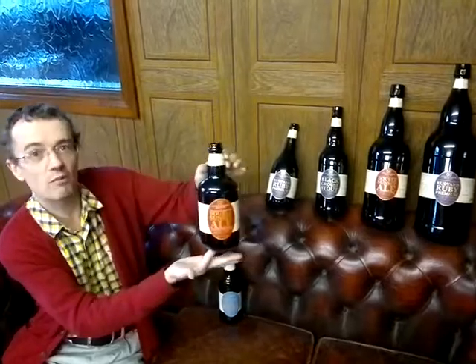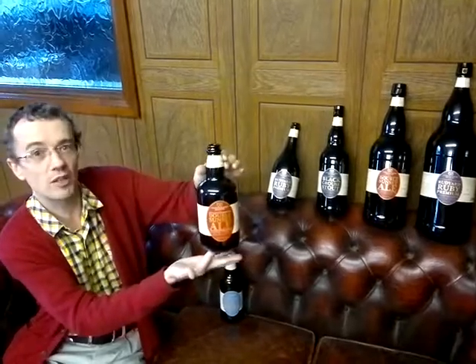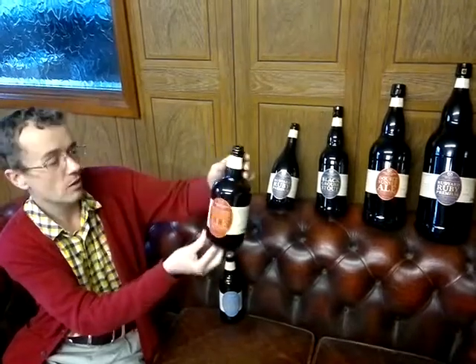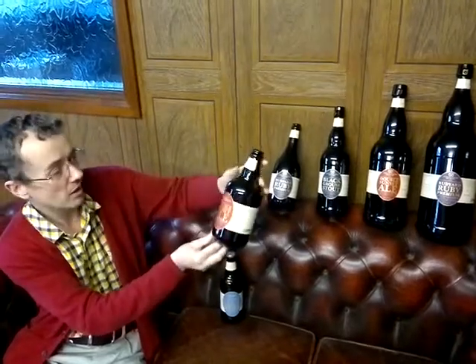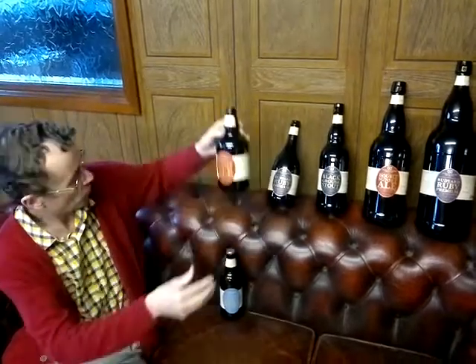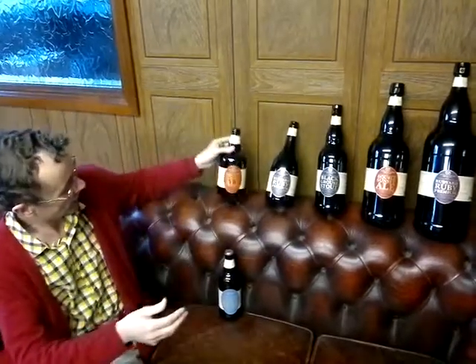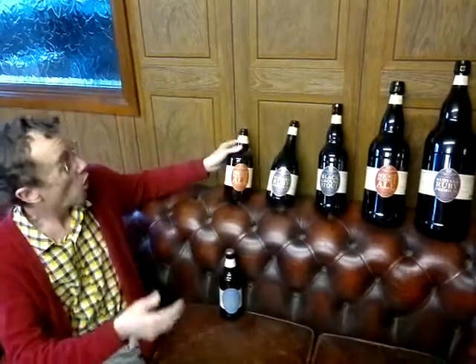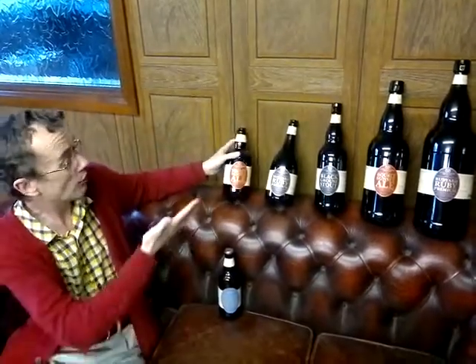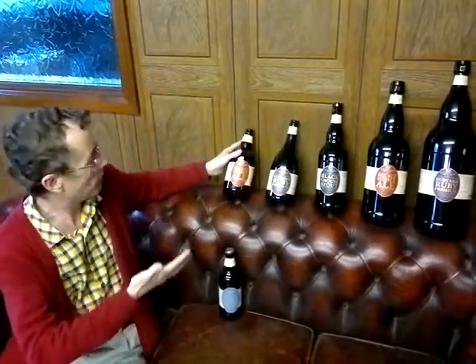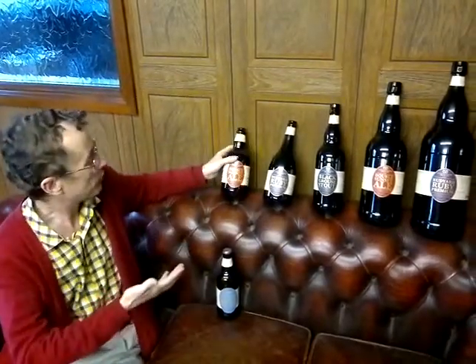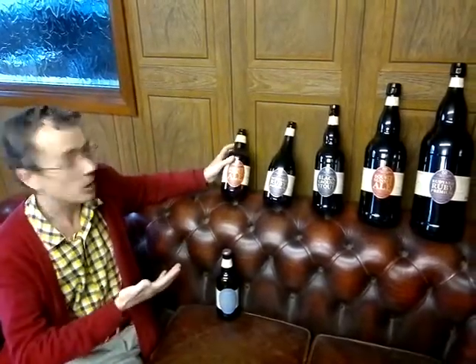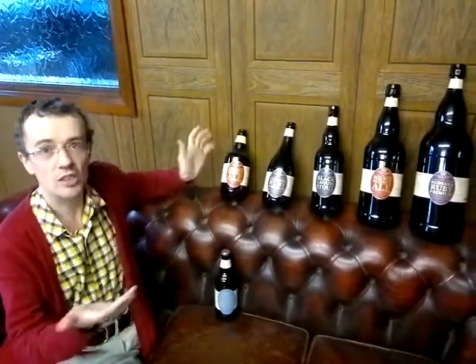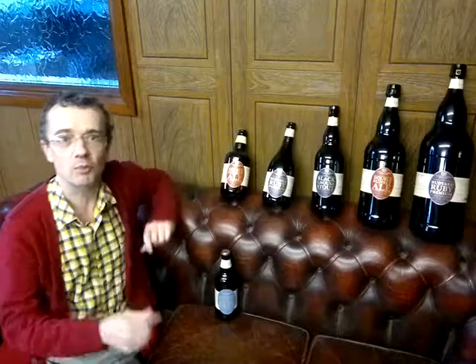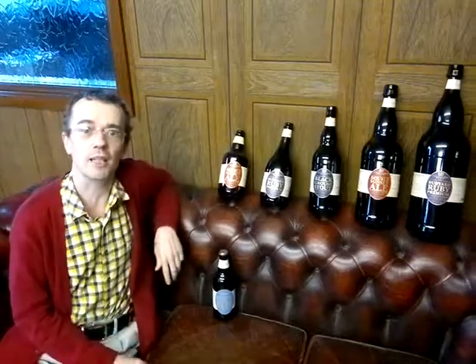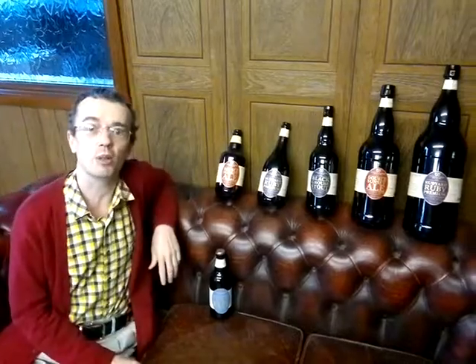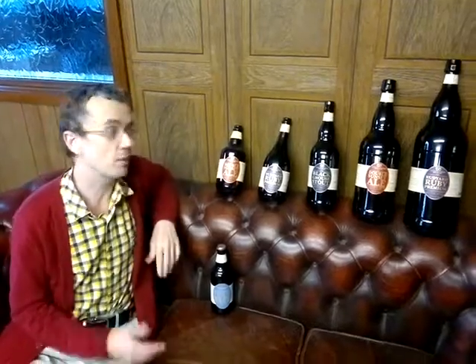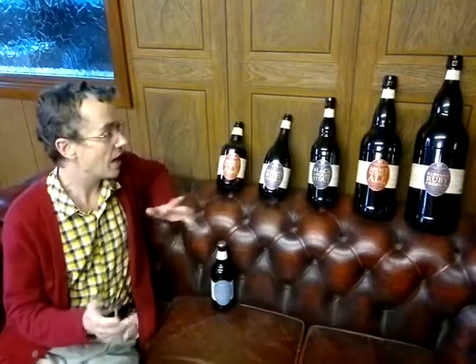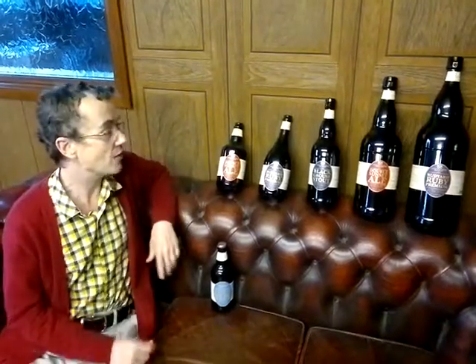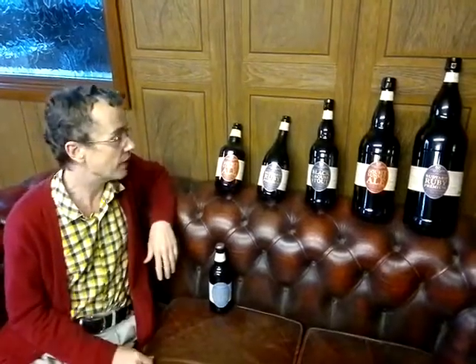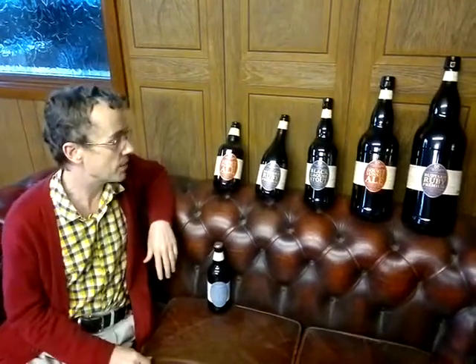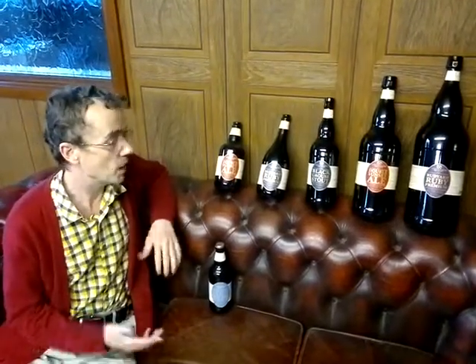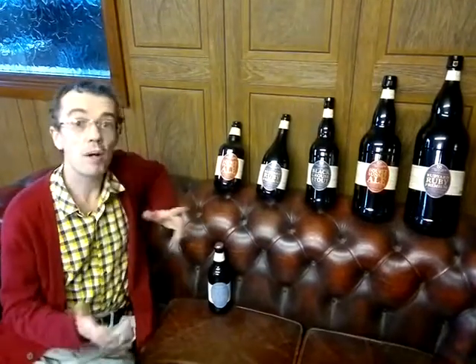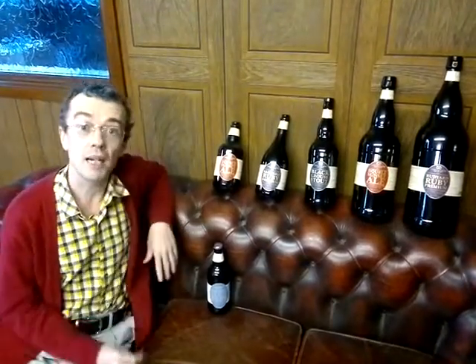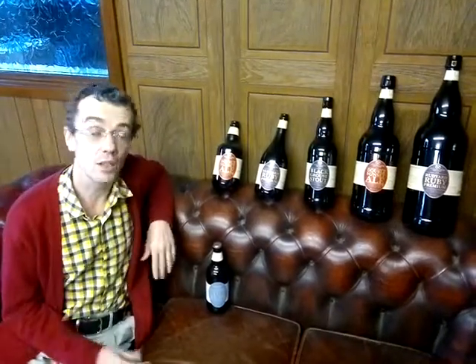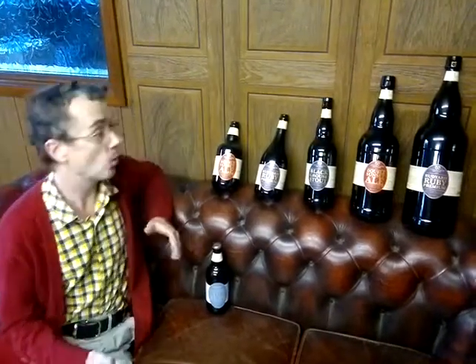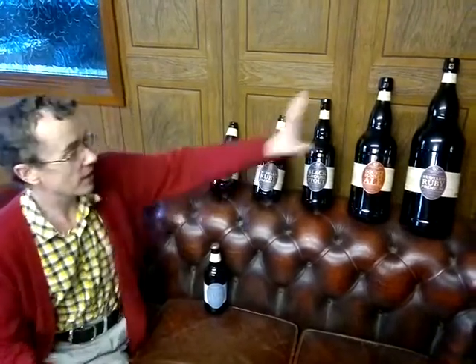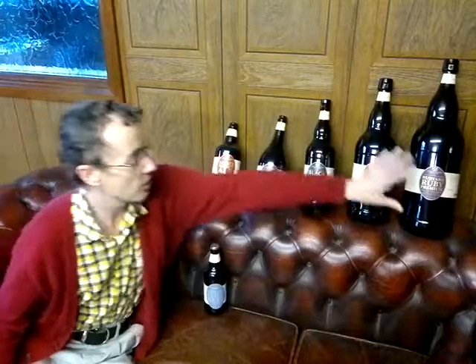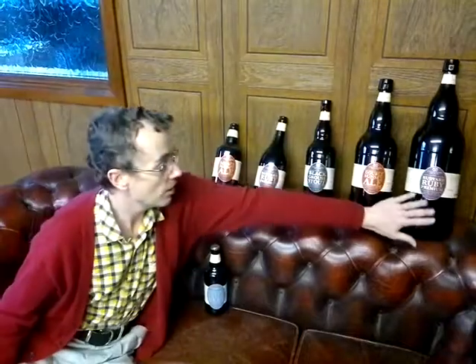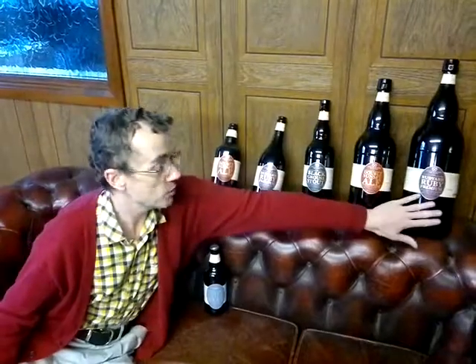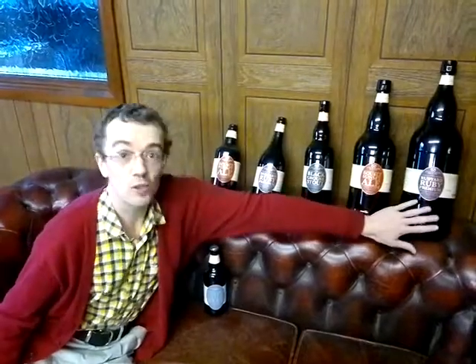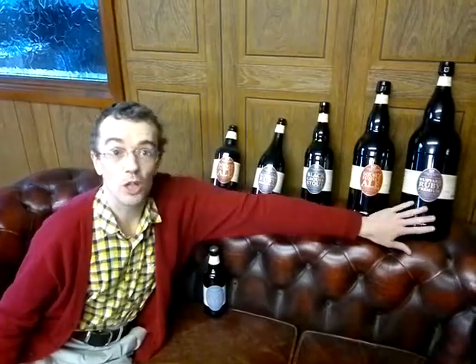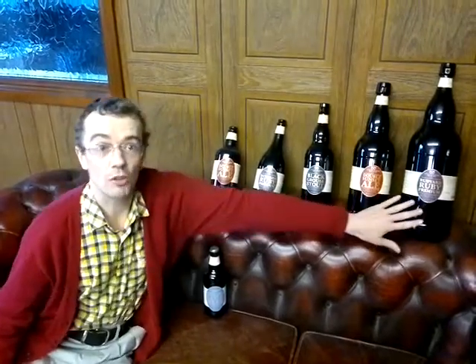750ml again. All available from us — Staffordshire Brewery, Leap Bottling Supplies — at the end of September, by the pallet or in smaller quantities.